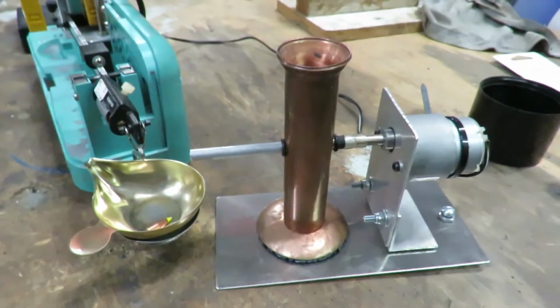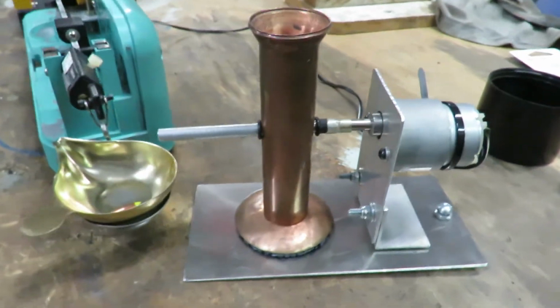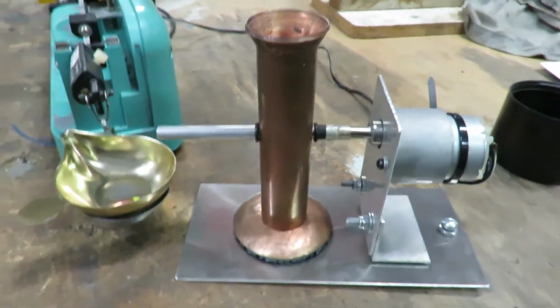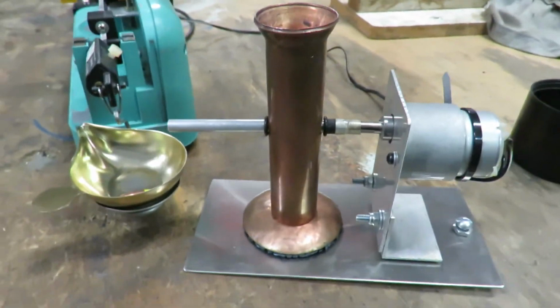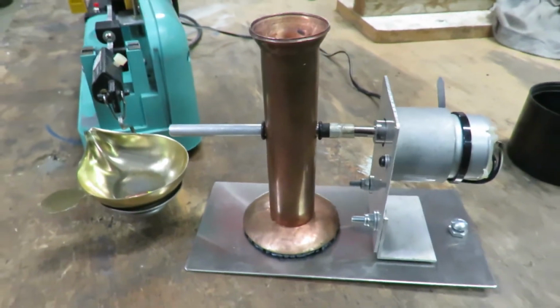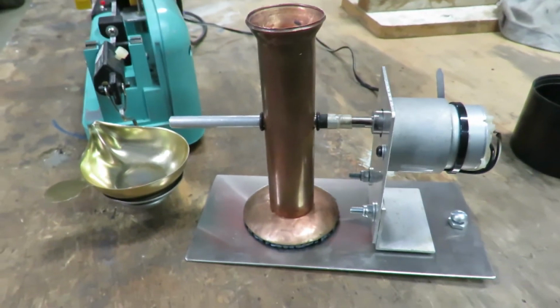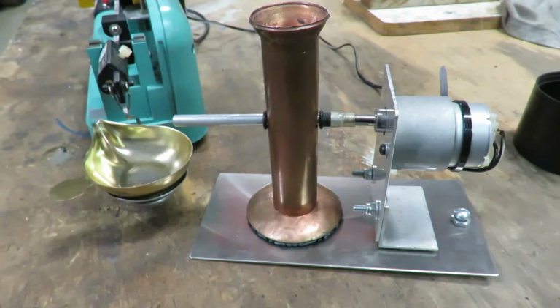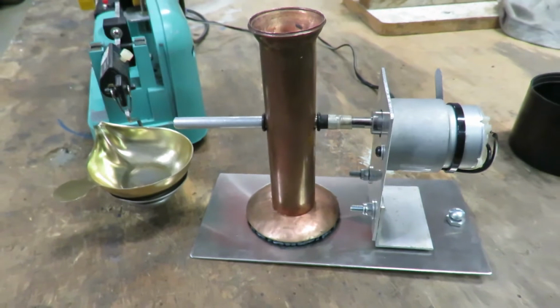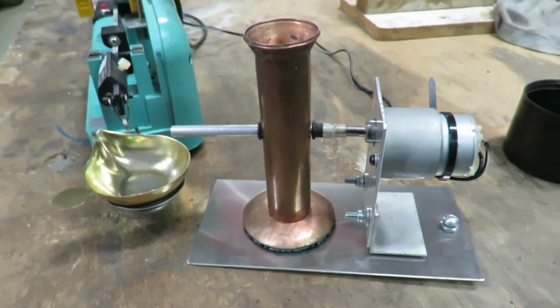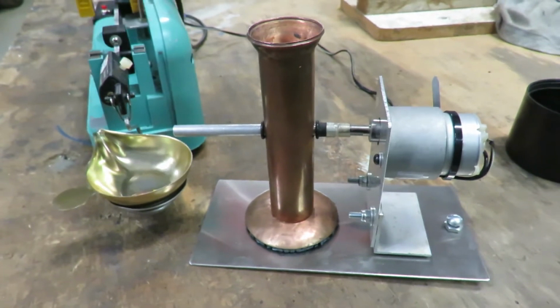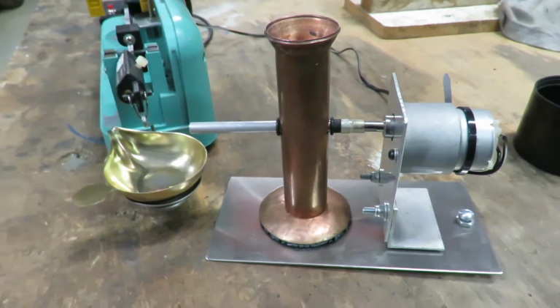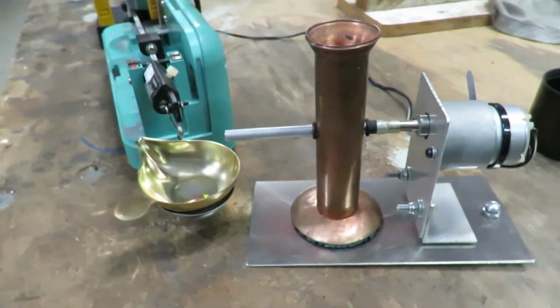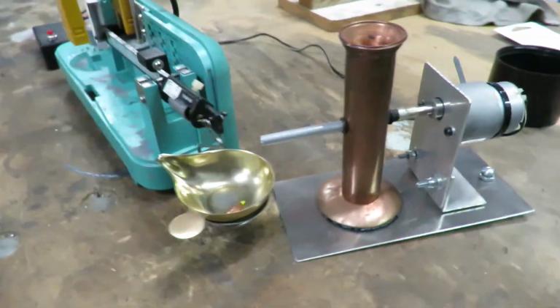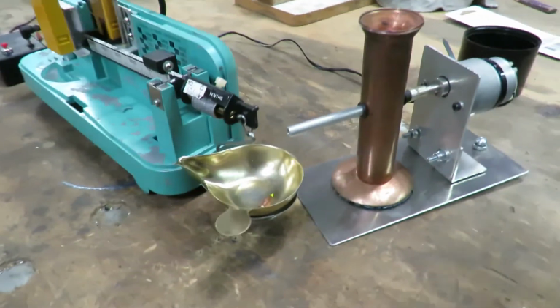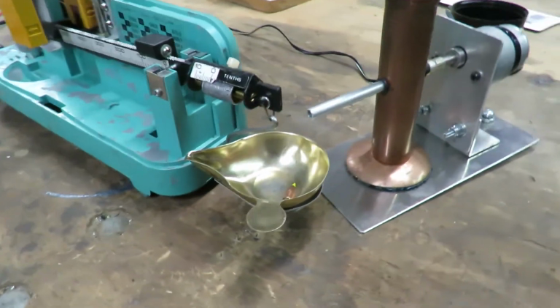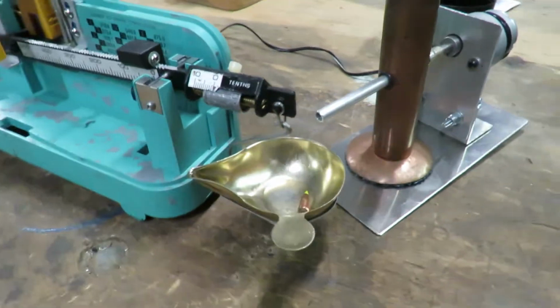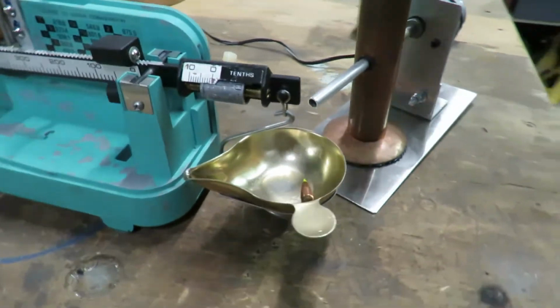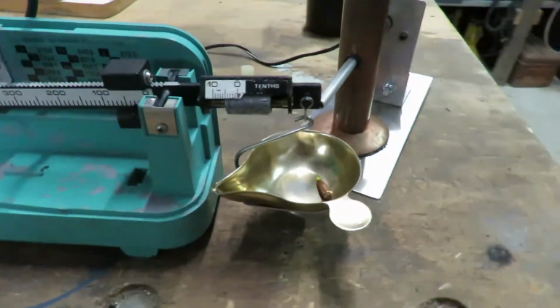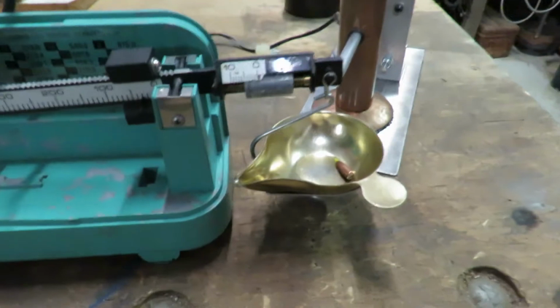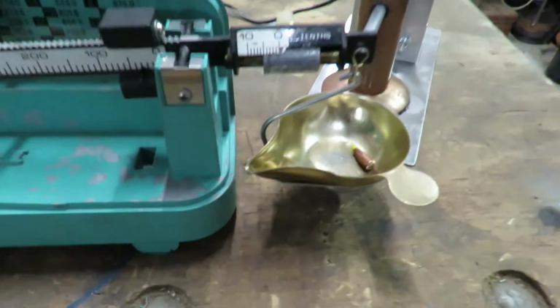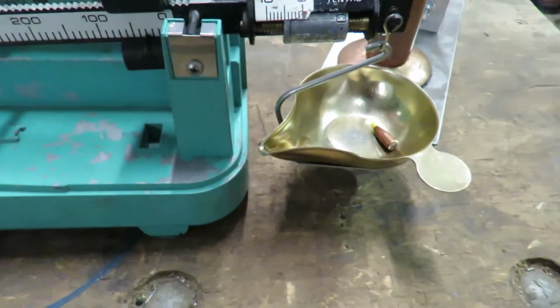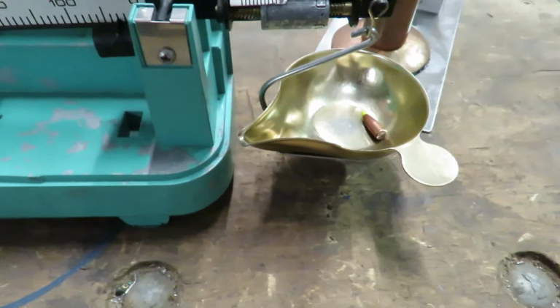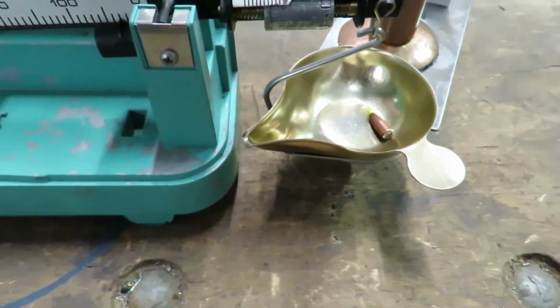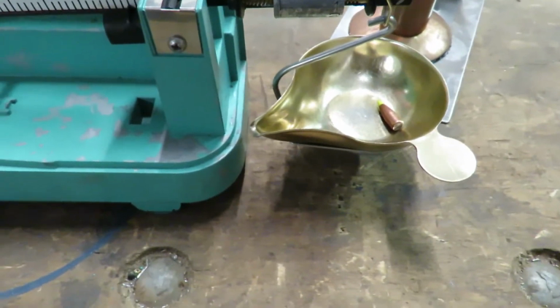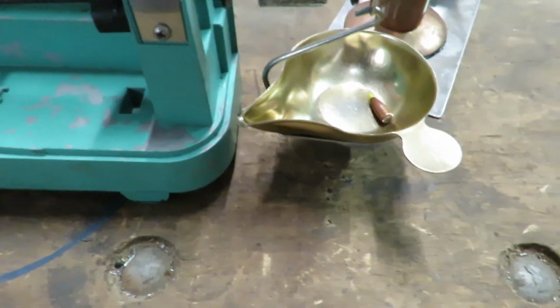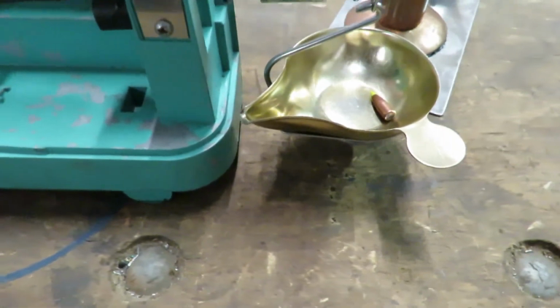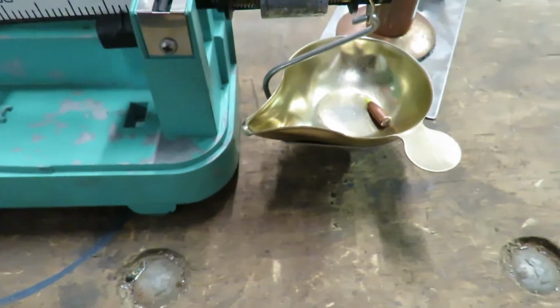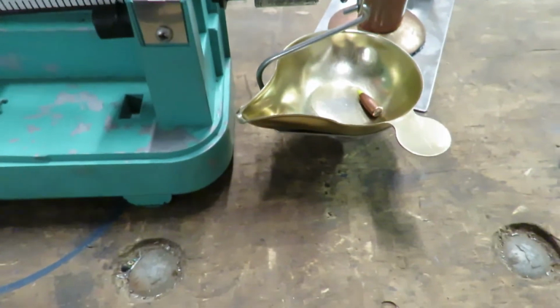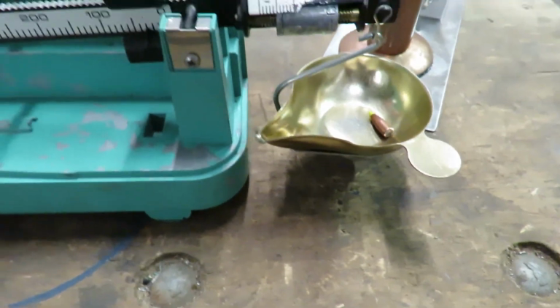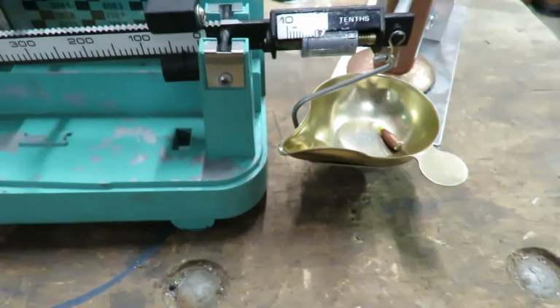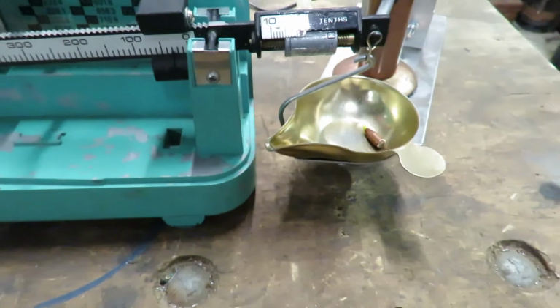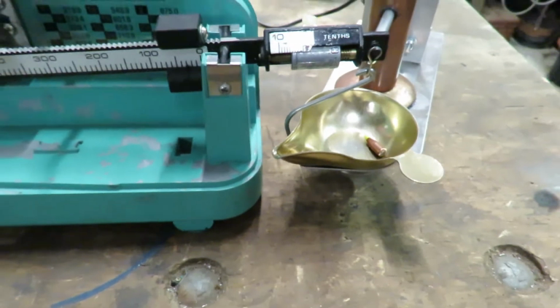has a 12-volt 30 RPM motor on it. Just to give you a demo, we'll weigh 33 grains, but I'll put a 32-grain 20-cal projectile in there as a starting weight, and so we'll add one more grain